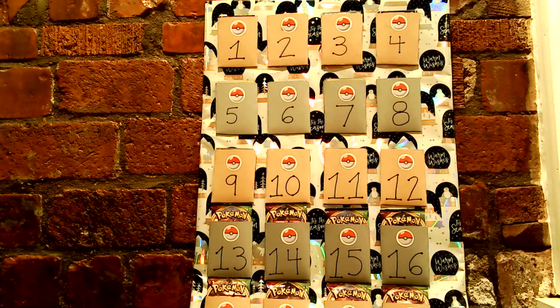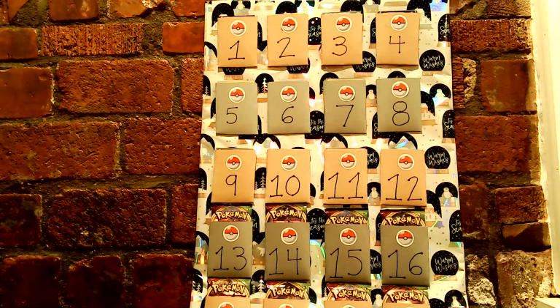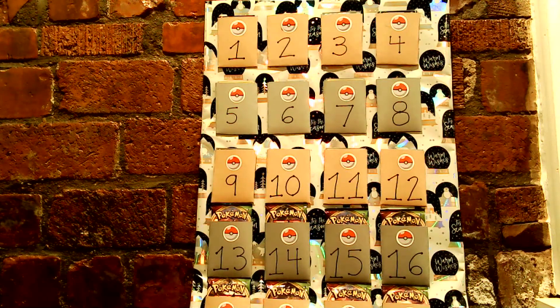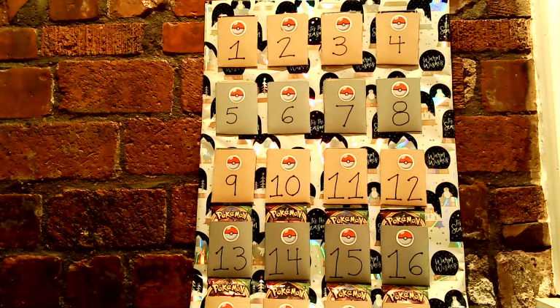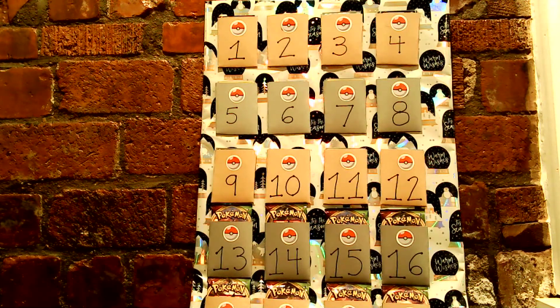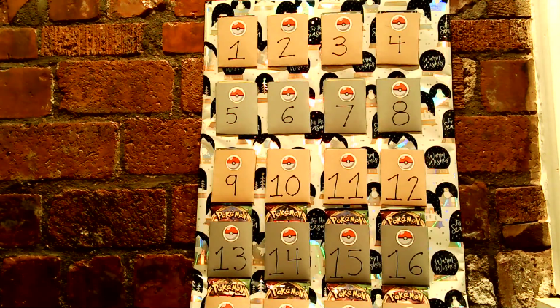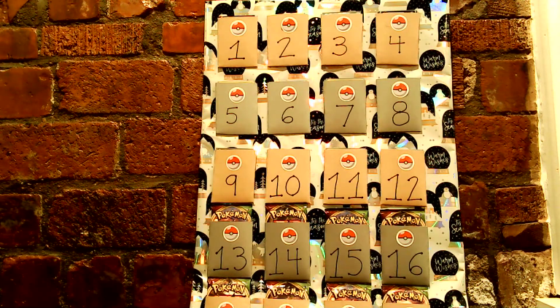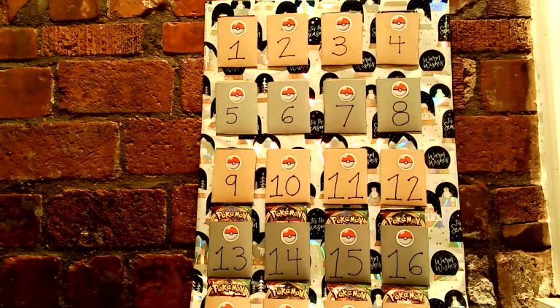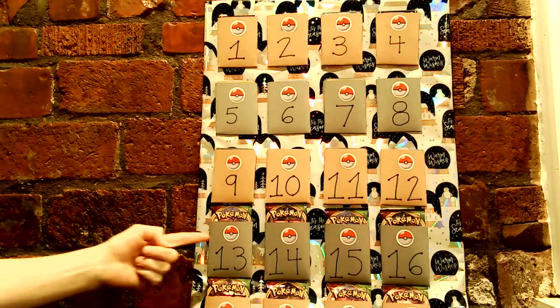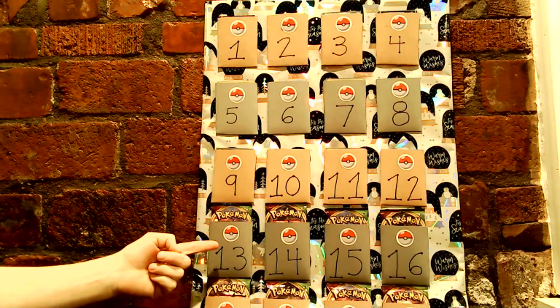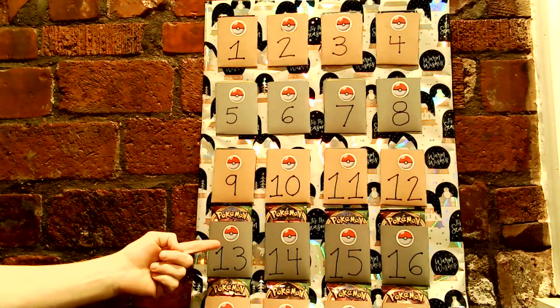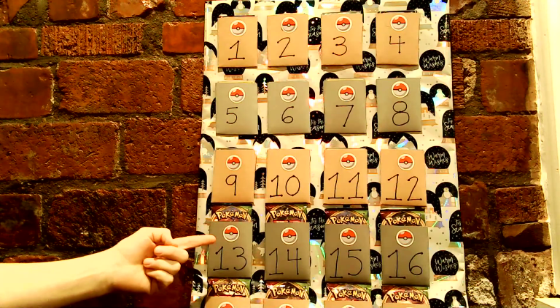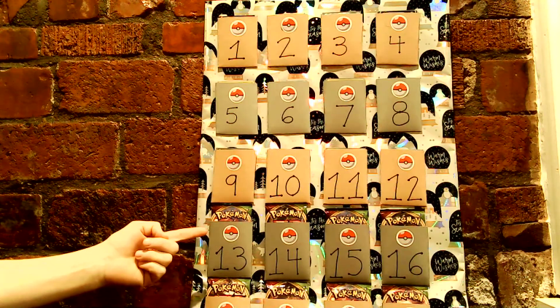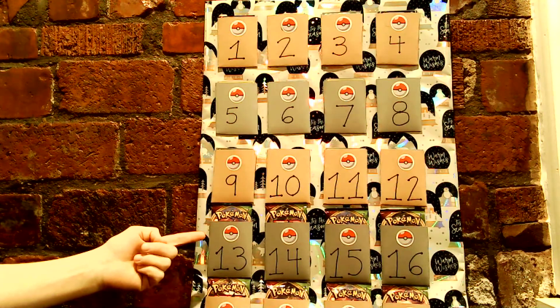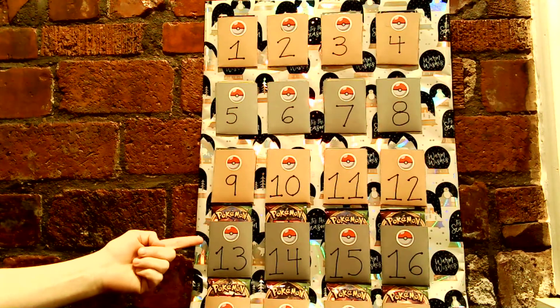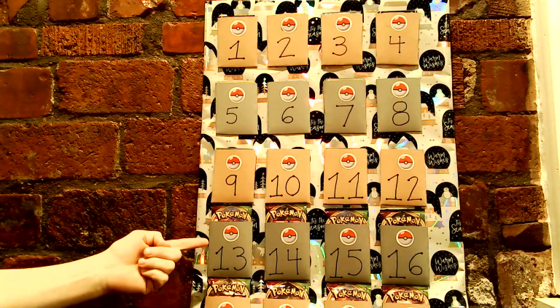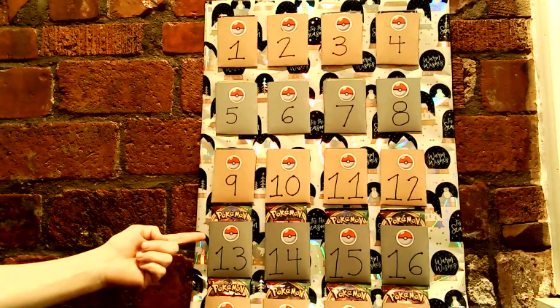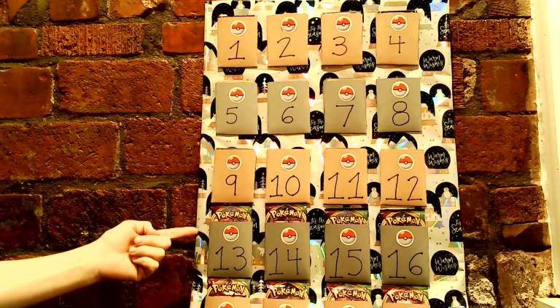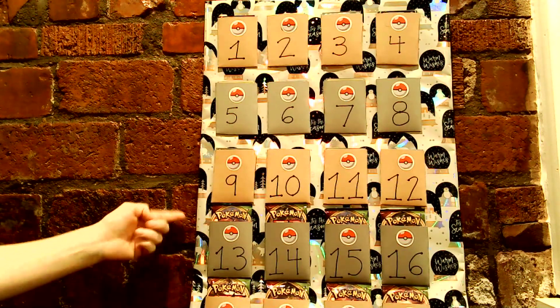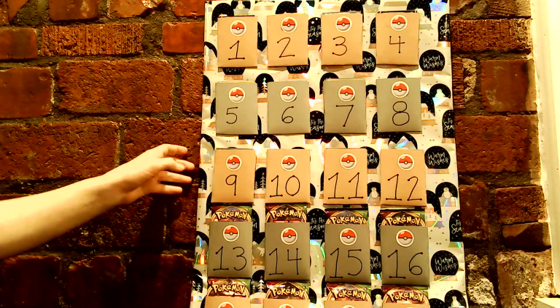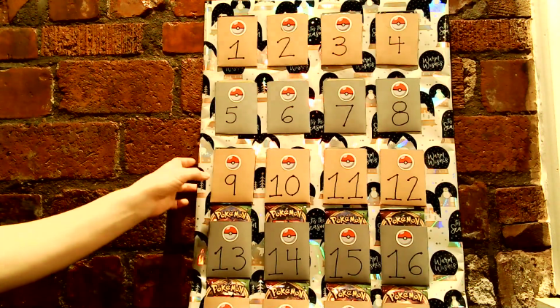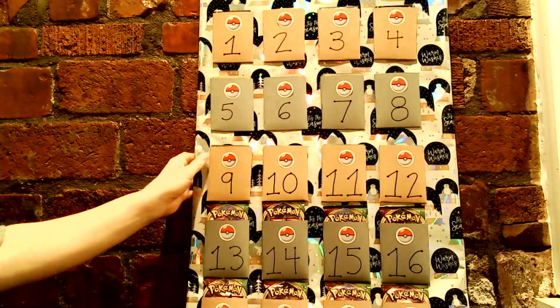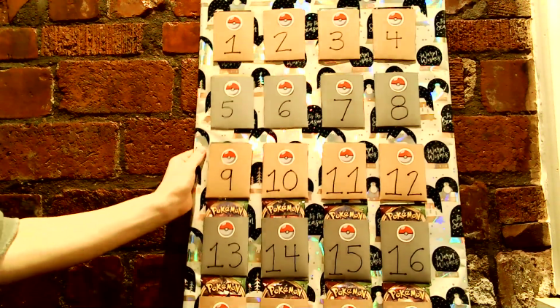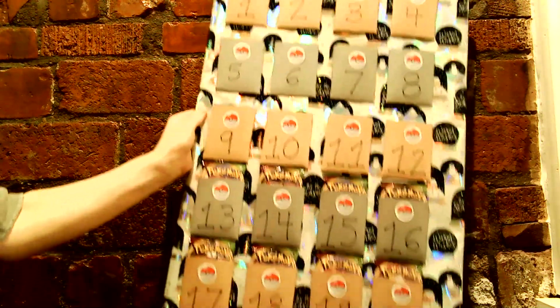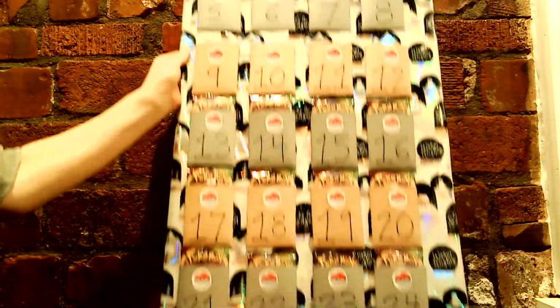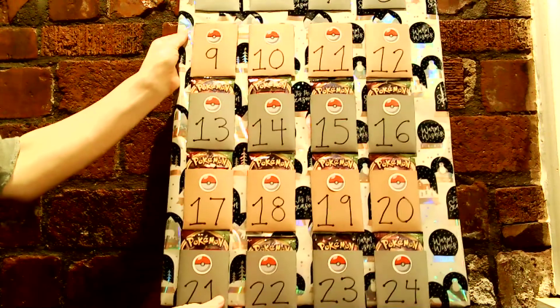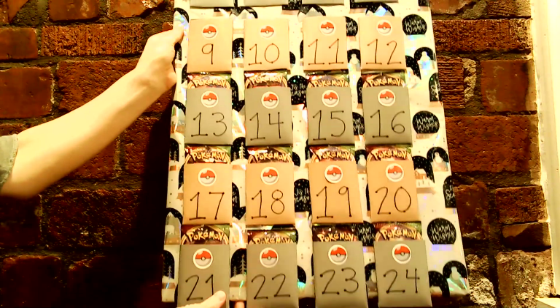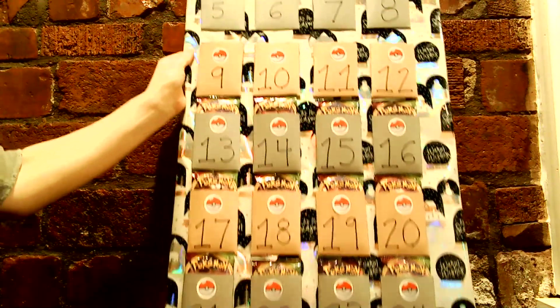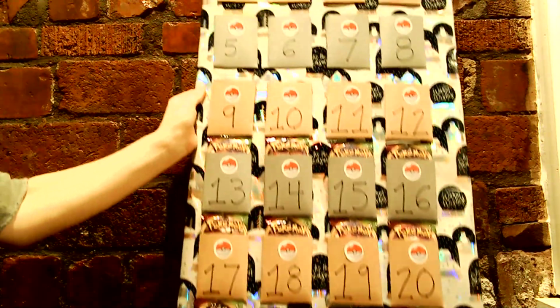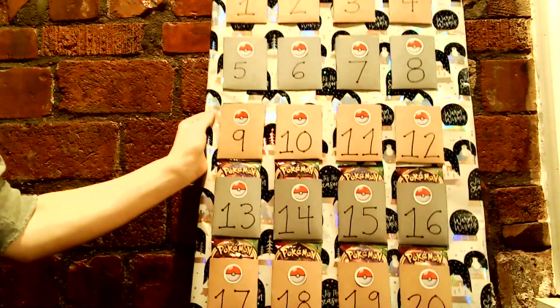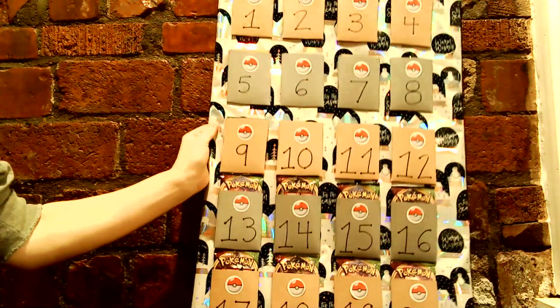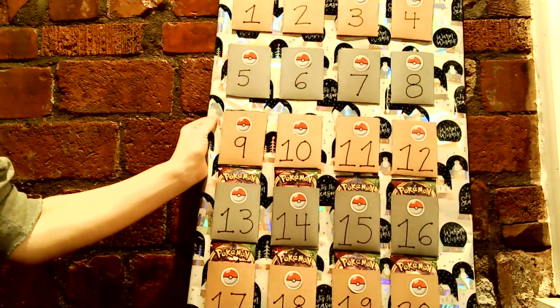Welcome back. This is Last Laura and we are up to day 13 on the Advent Calendar. Pretty soon I'm going to have to get some more stuff to move this calendar up just a bit so you can see it.